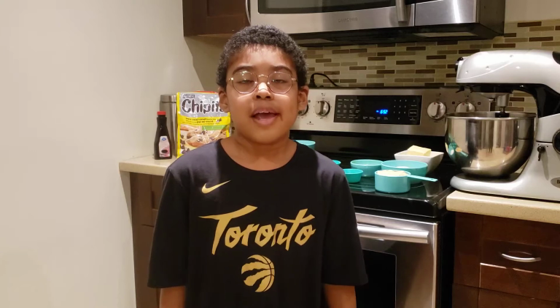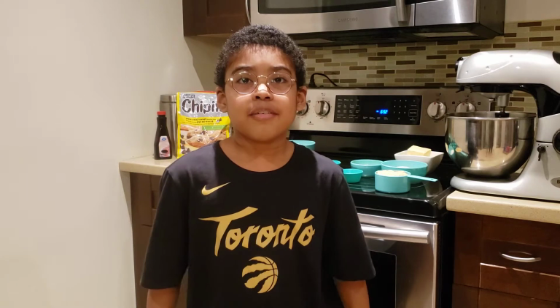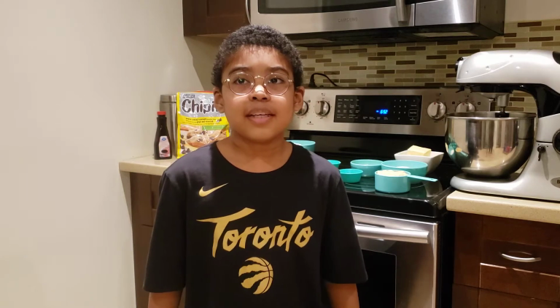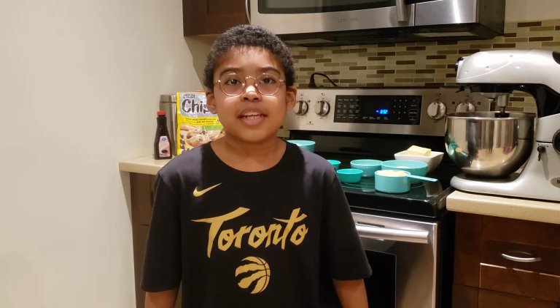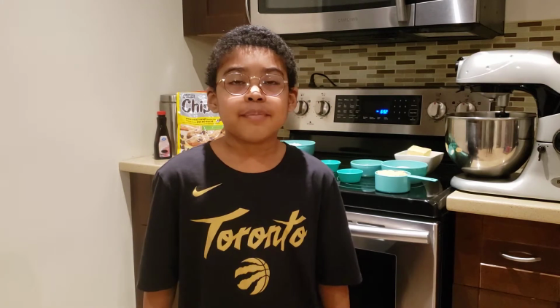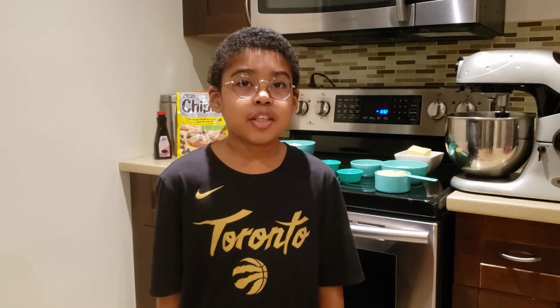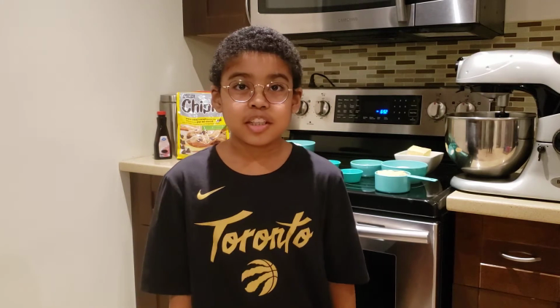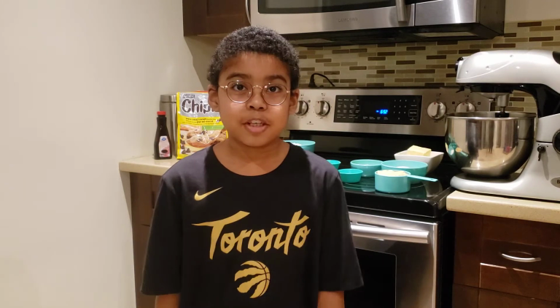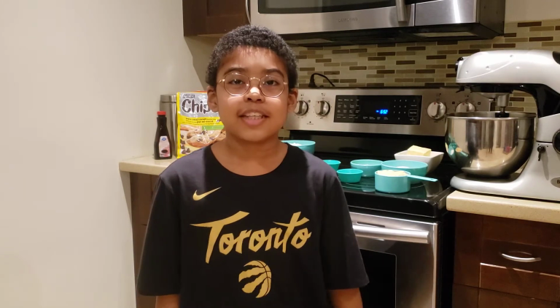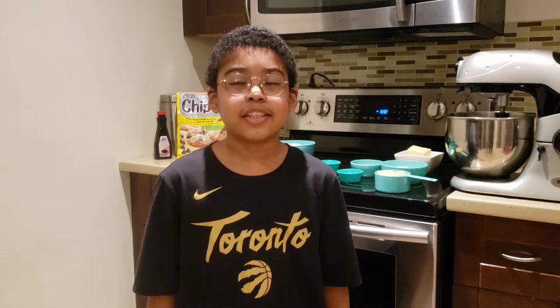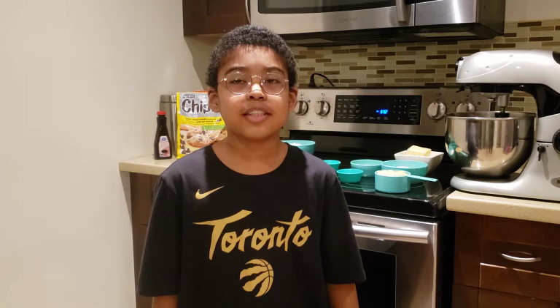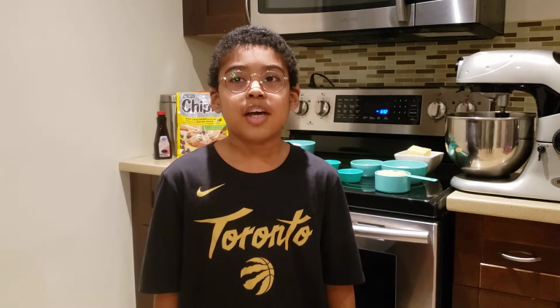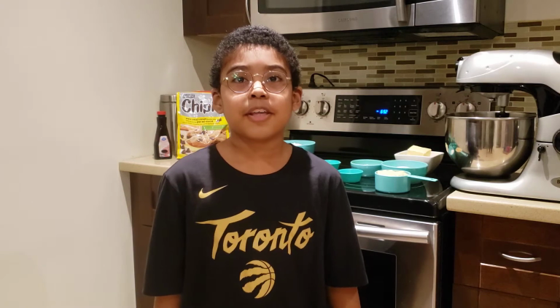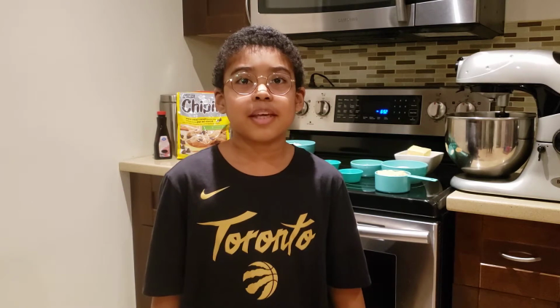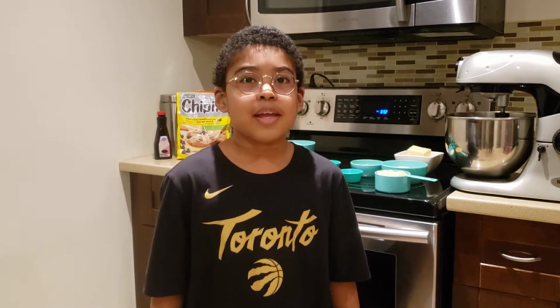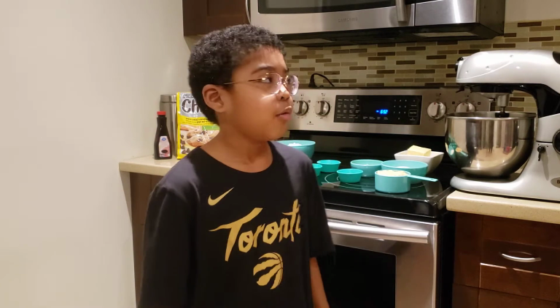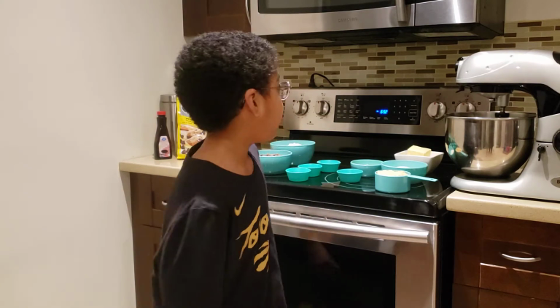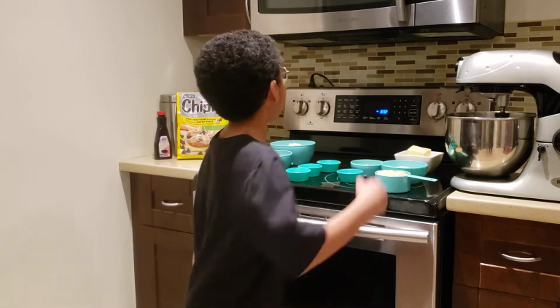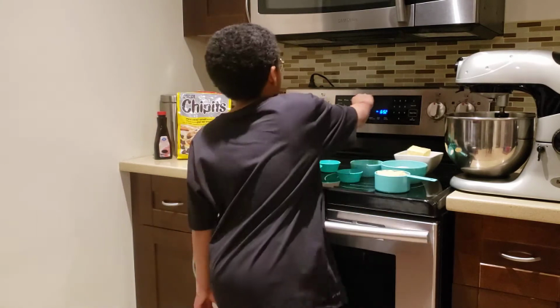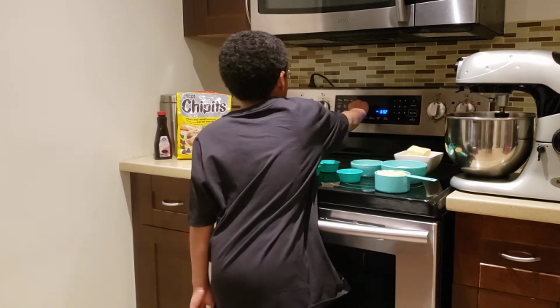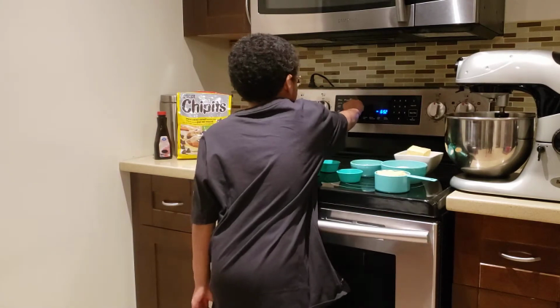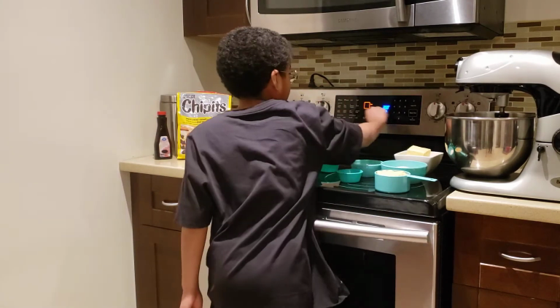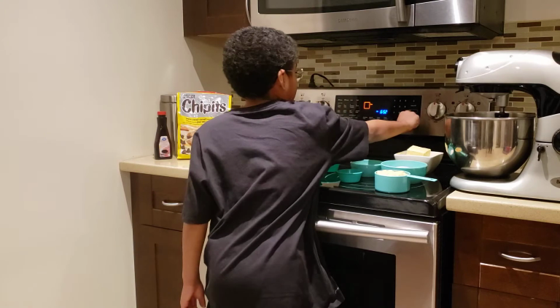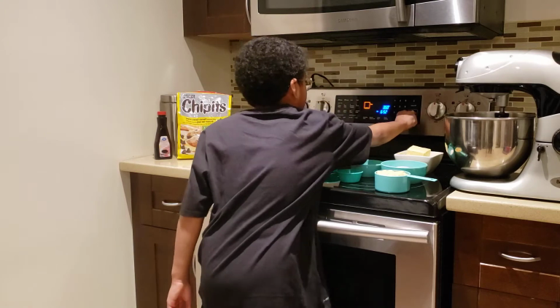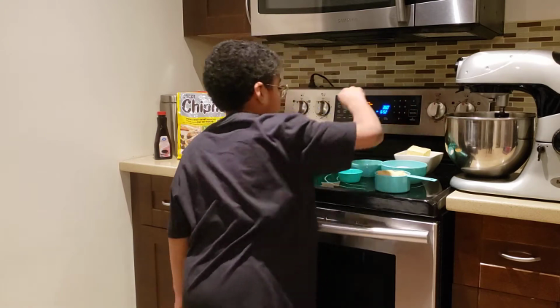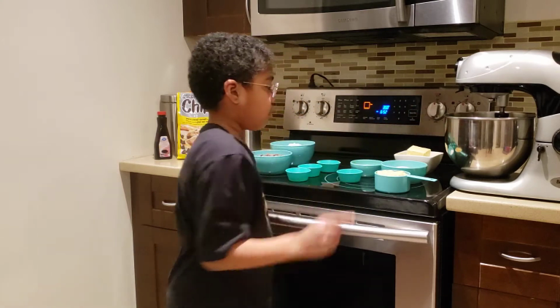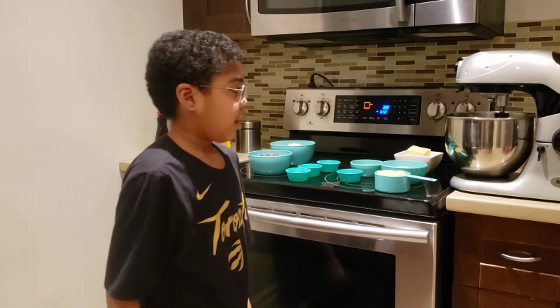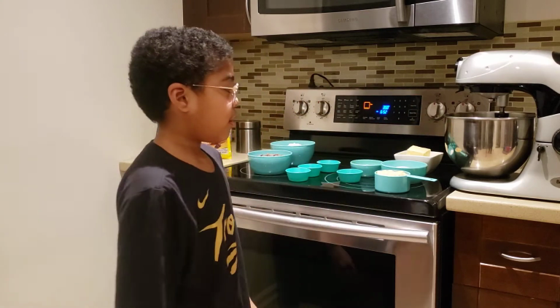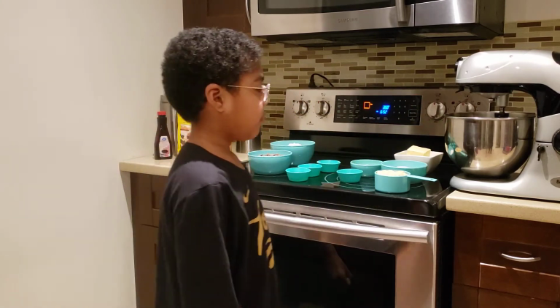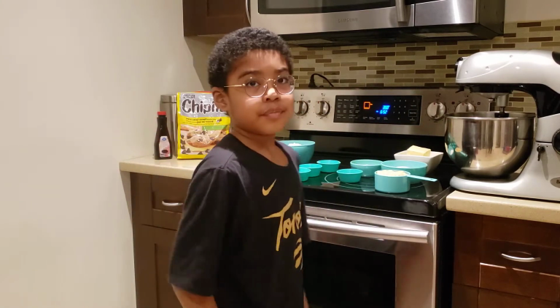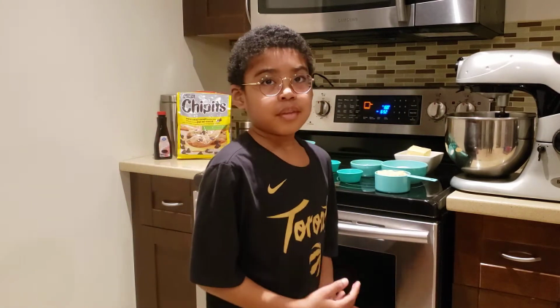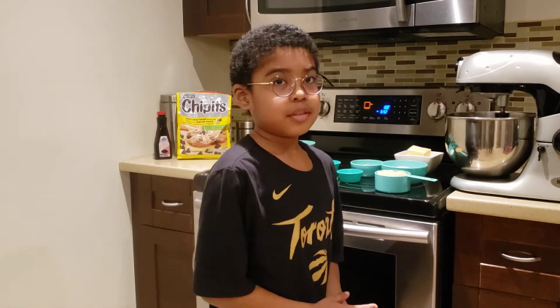Hello everybody. Today we're going to be making chocolate chip cookies, and this is another series of Cooking with Kalo. Now we're going to preheat the oven at 350. And we're going to make homemade chocolate chip cookies.